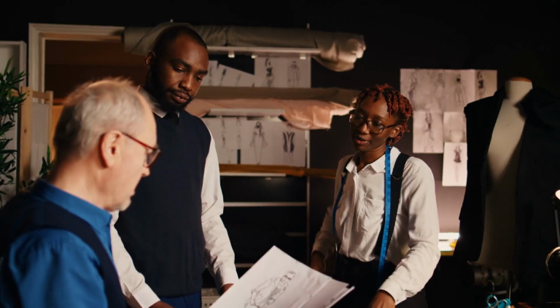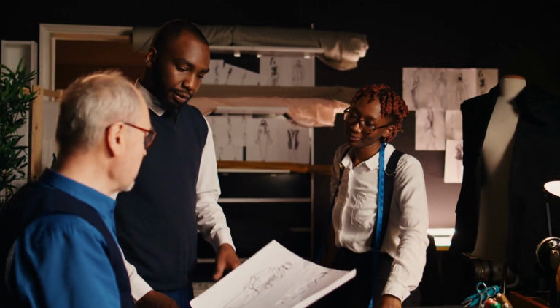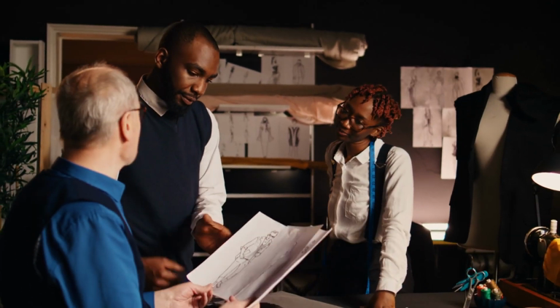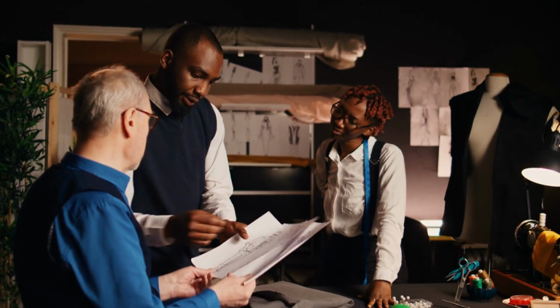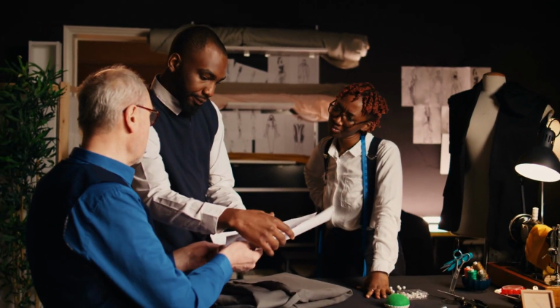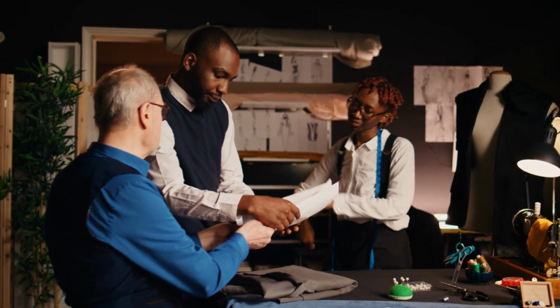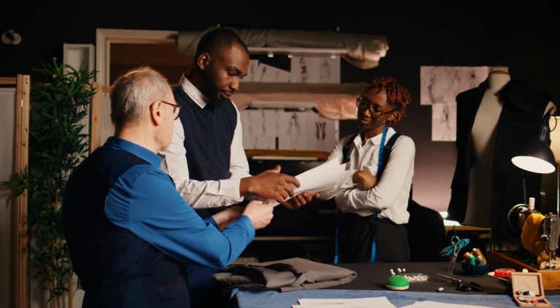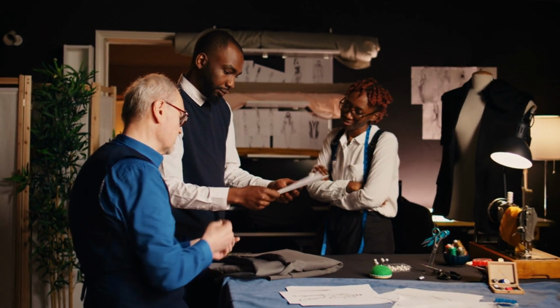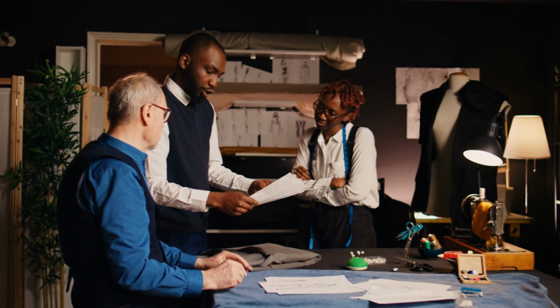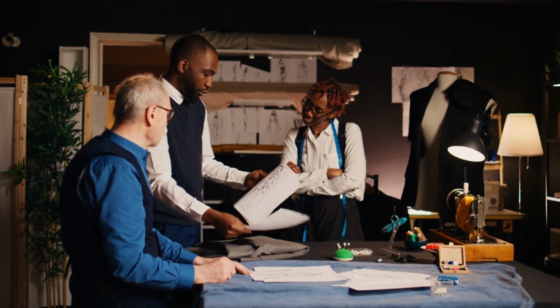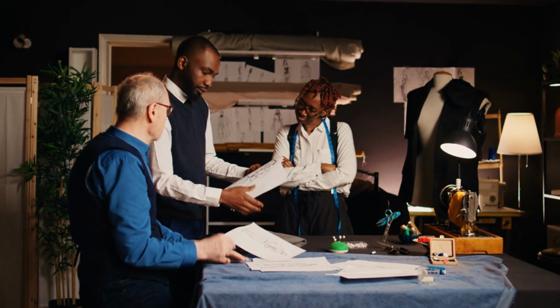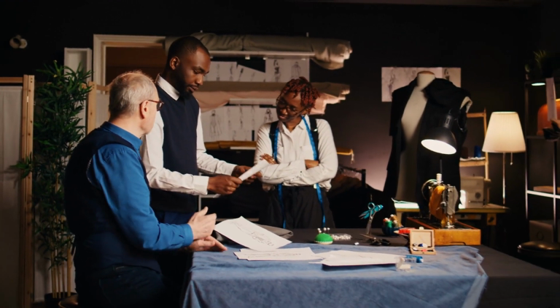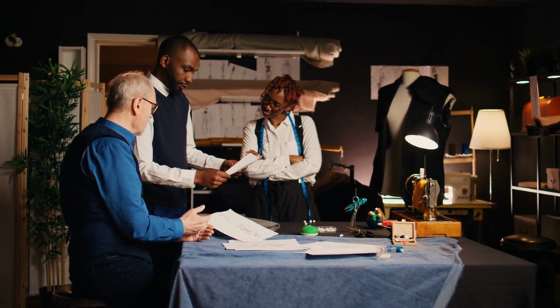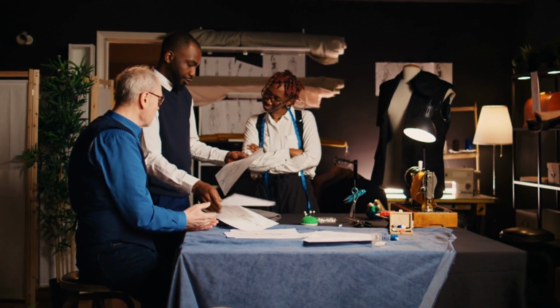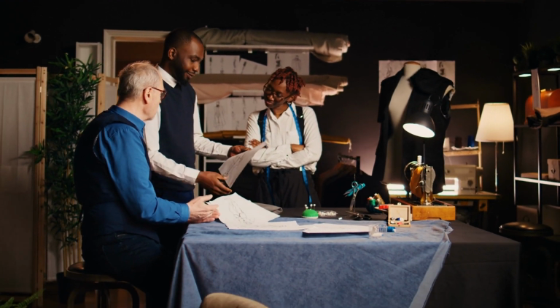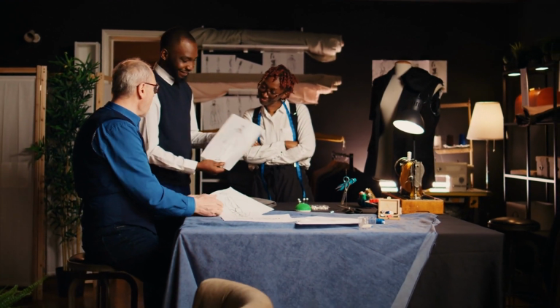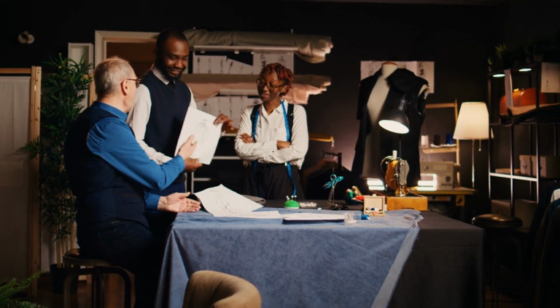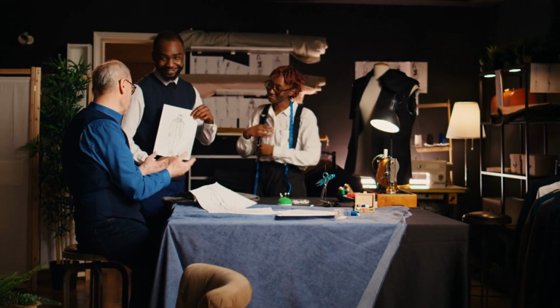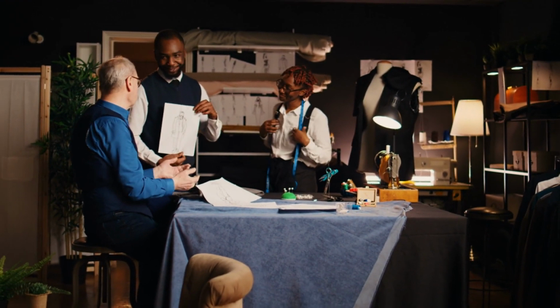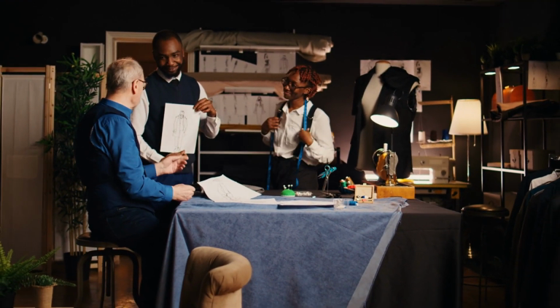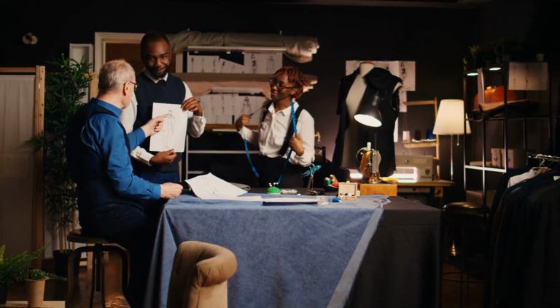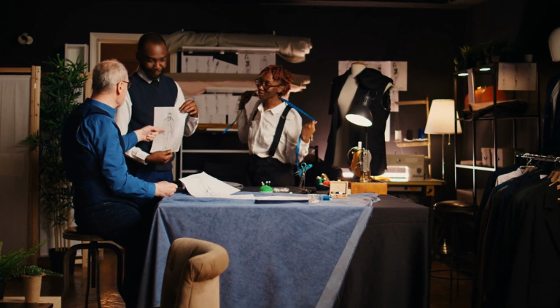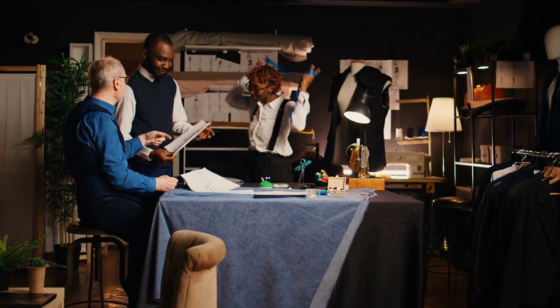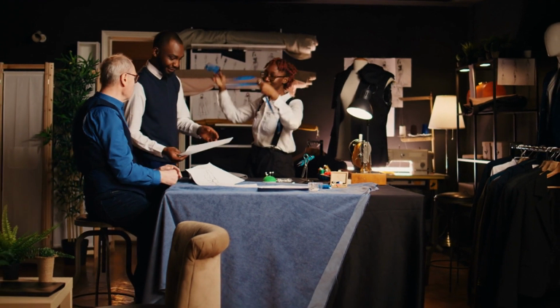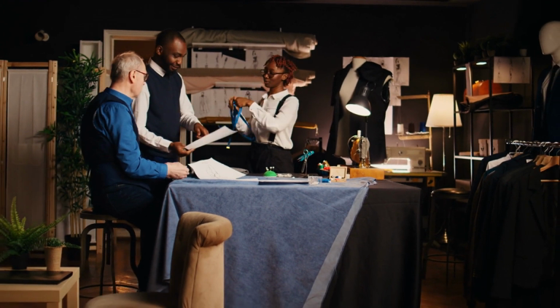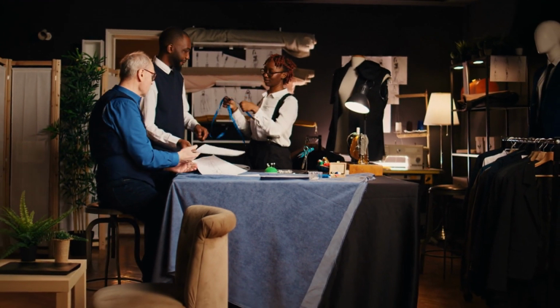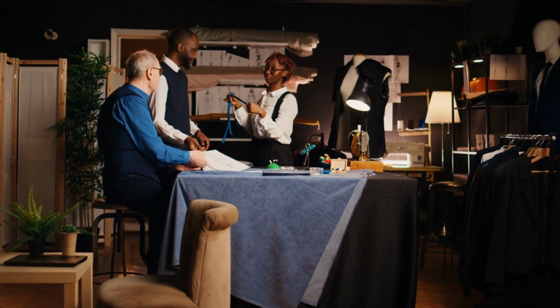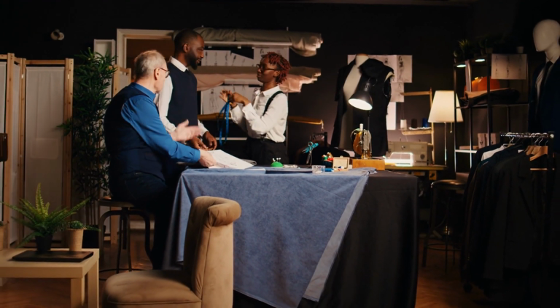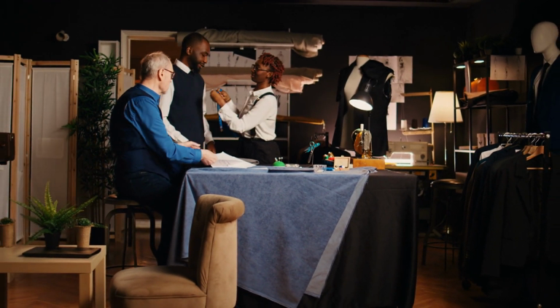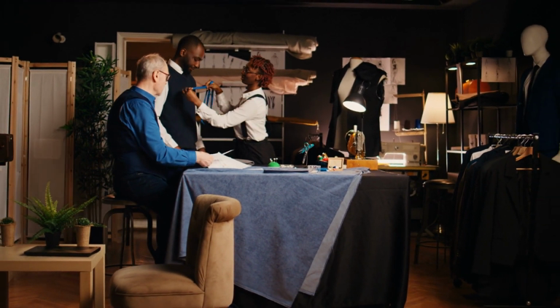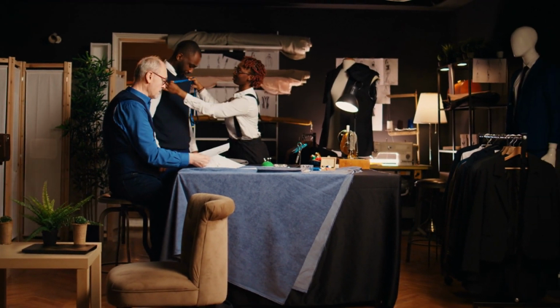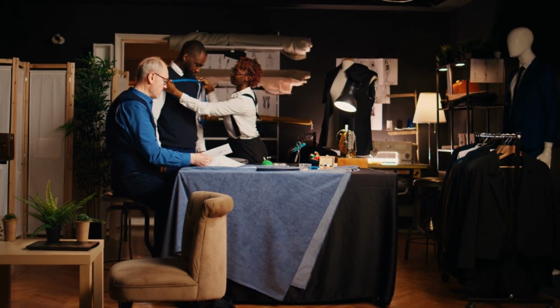Once you've narrowed down your list, visit the tailors in person. Pay attention to their workmanship, the quality of fabrics they offer, and their attention to detail. Don't hesitate to ask questions about their process and pricing.